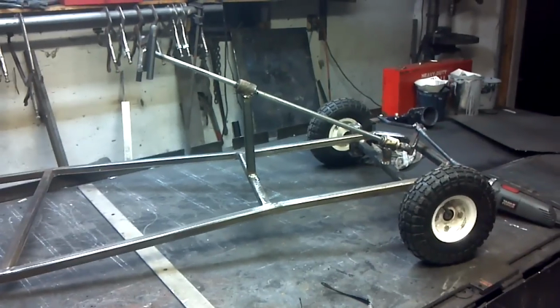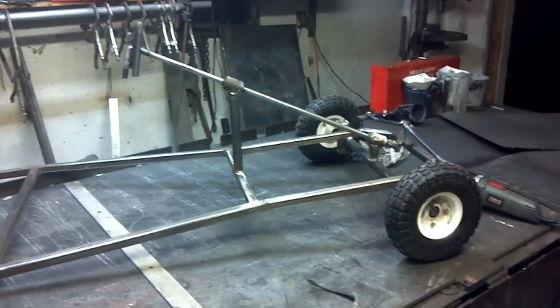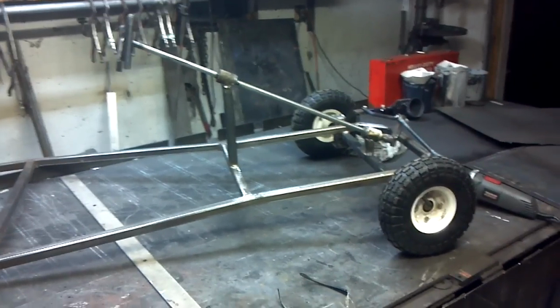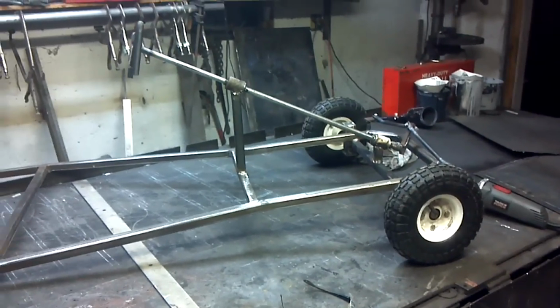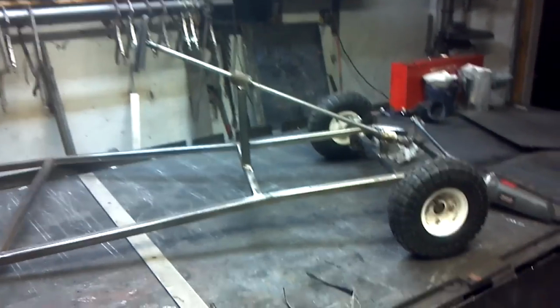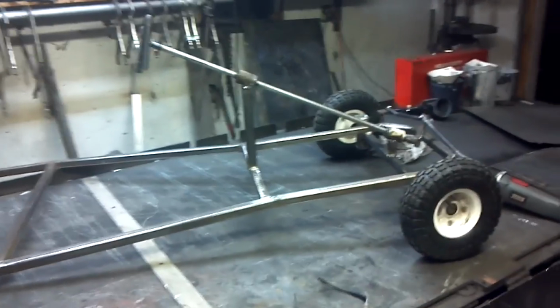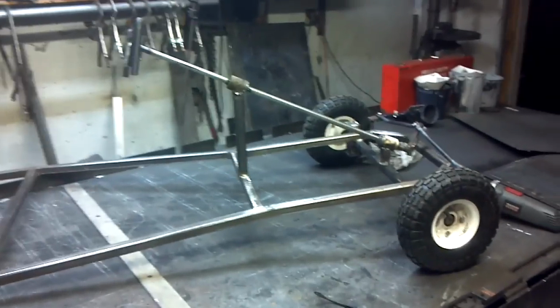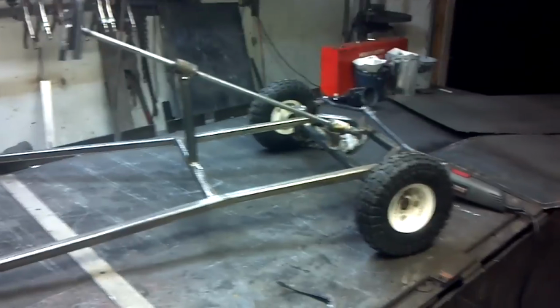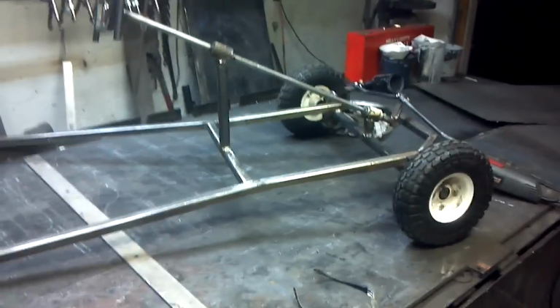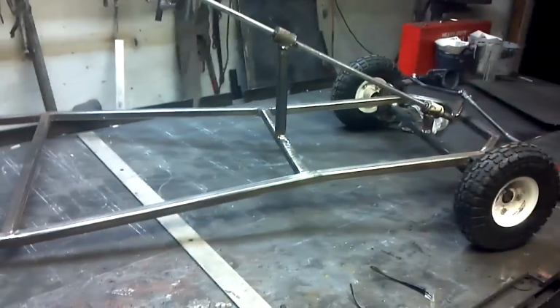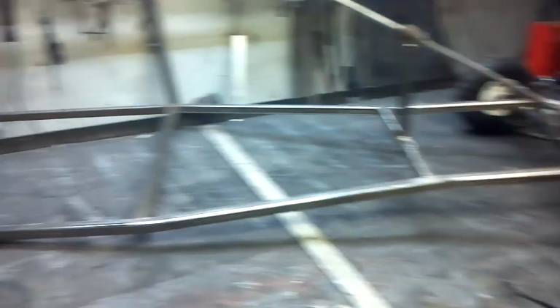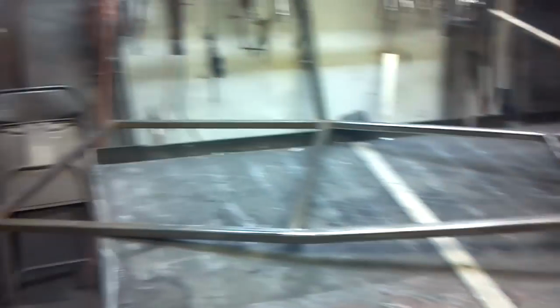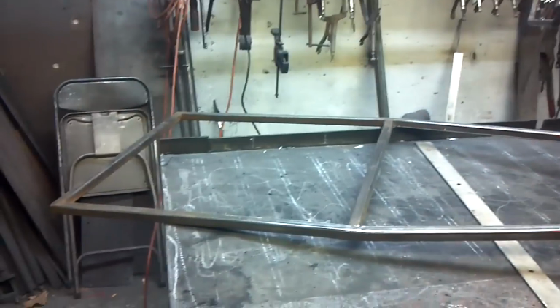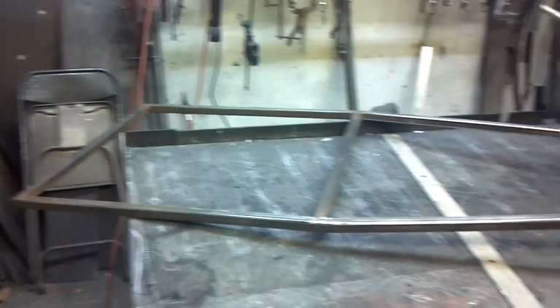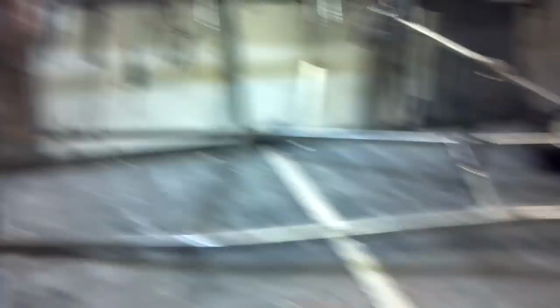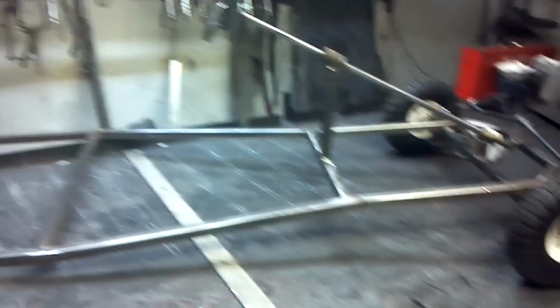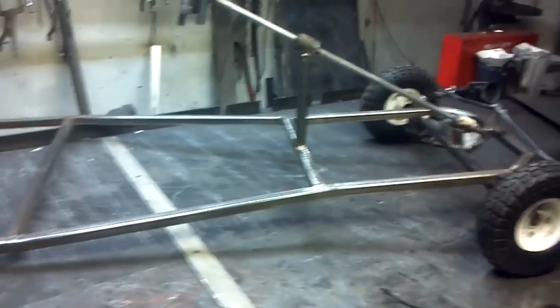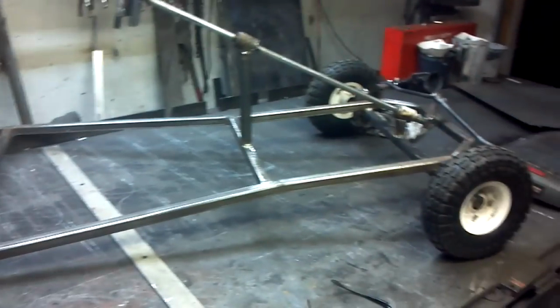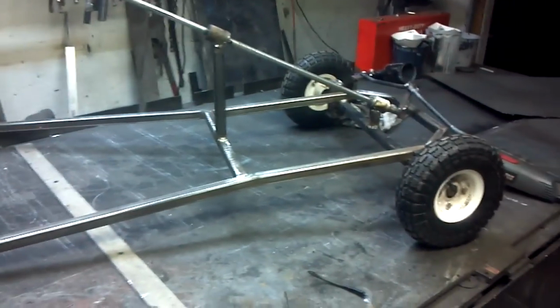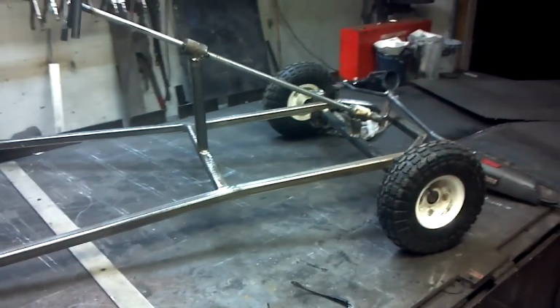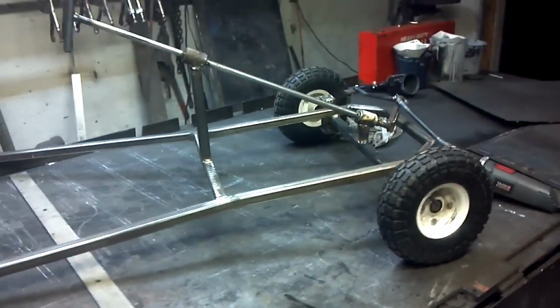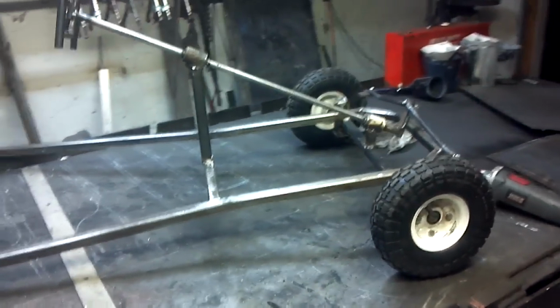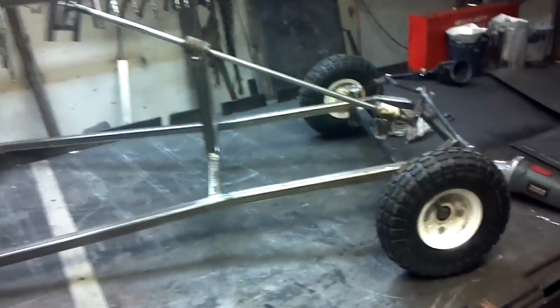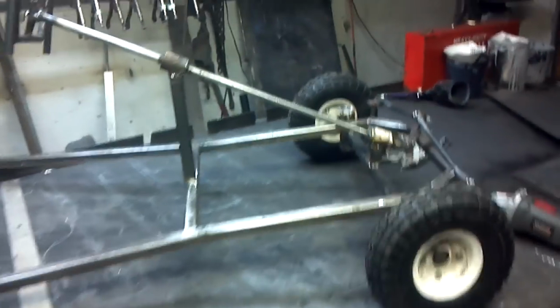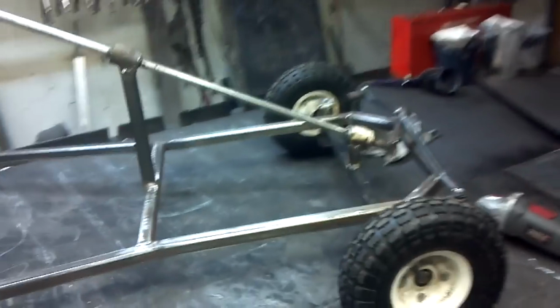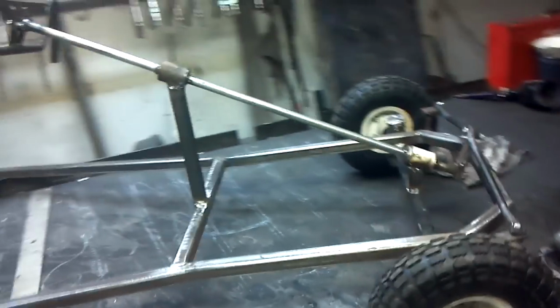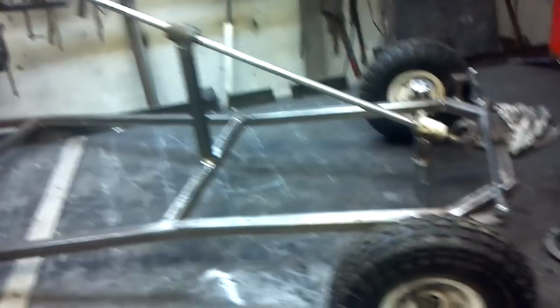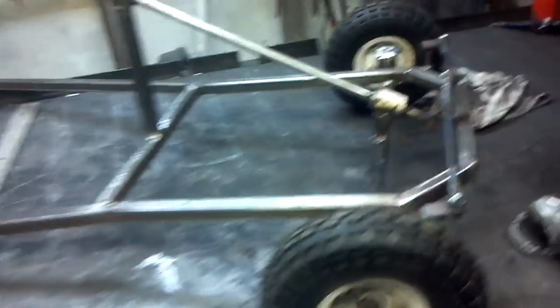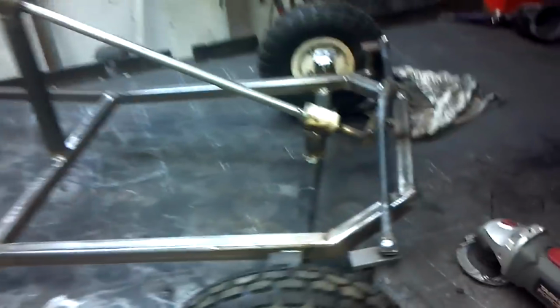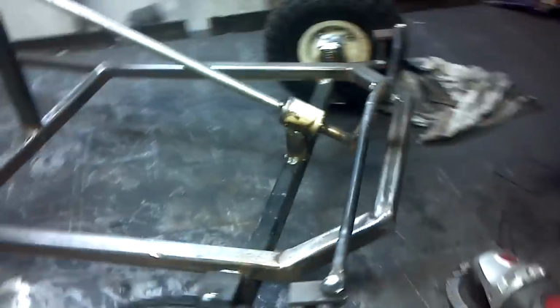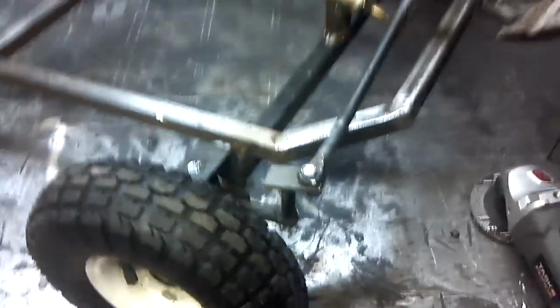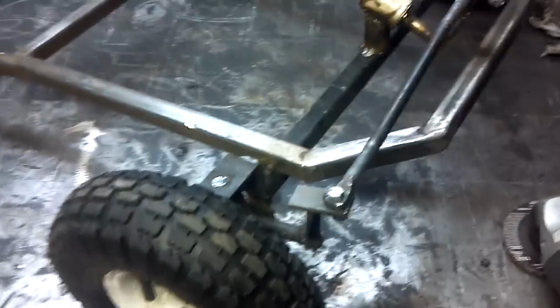What we got here is a homemade go-kart. I know there's quite a few videos on YouTube about this, but I thought I'd make one anyway because I had some trouble with the steering assembly, so hopefully I can help some people out.